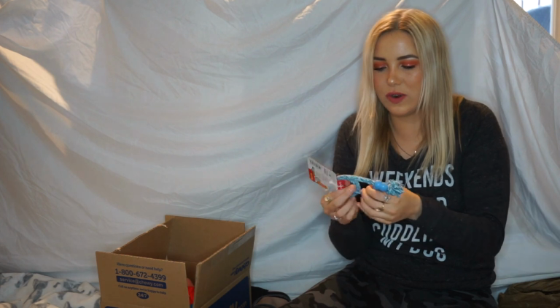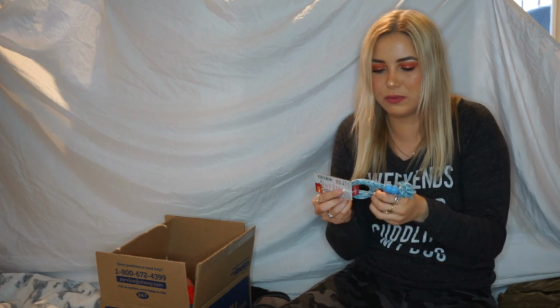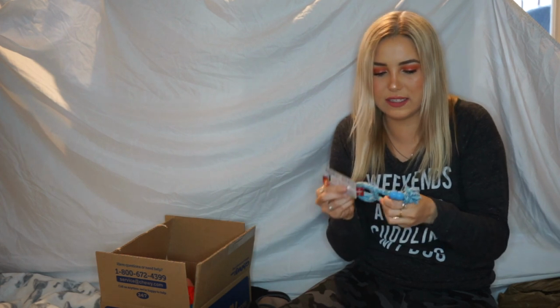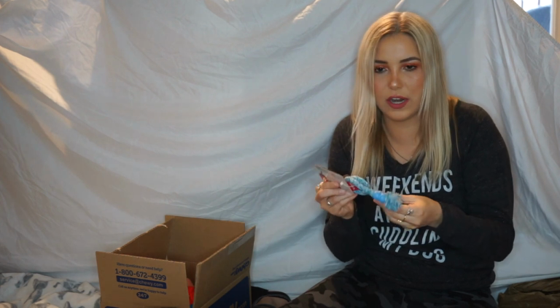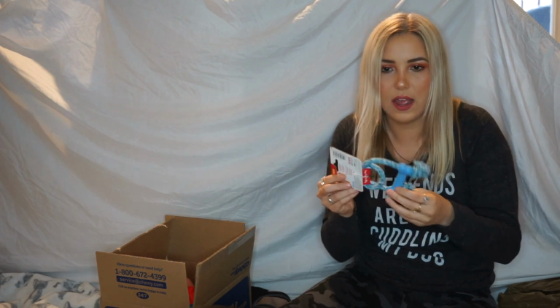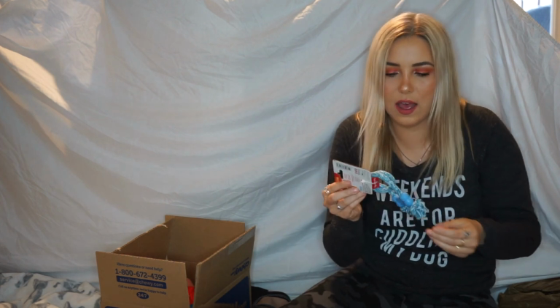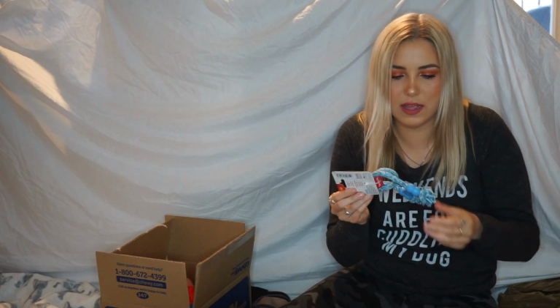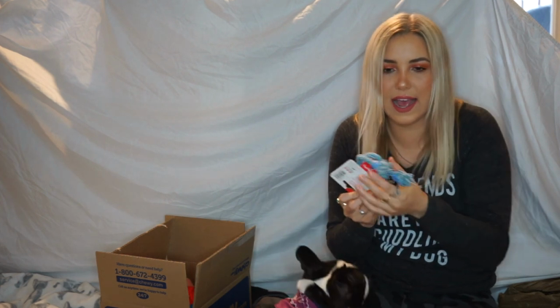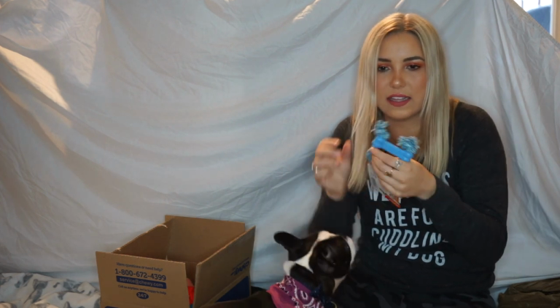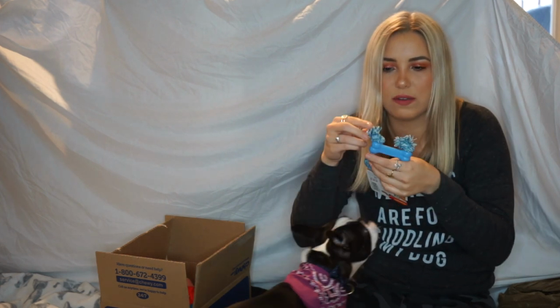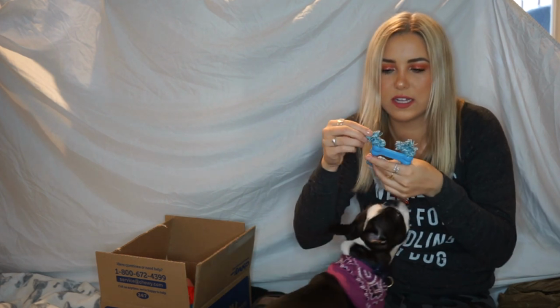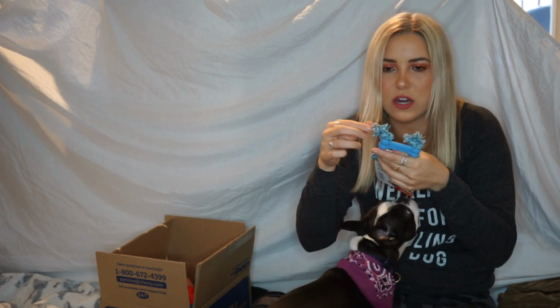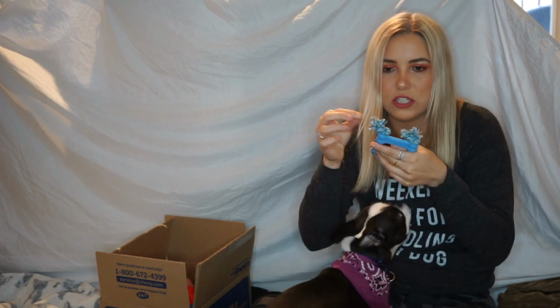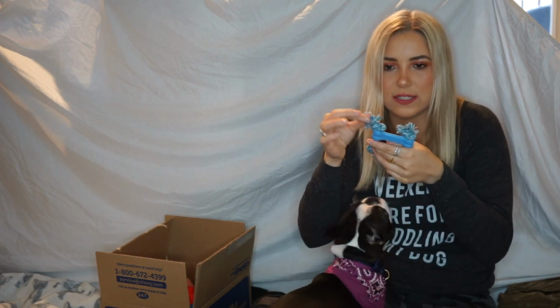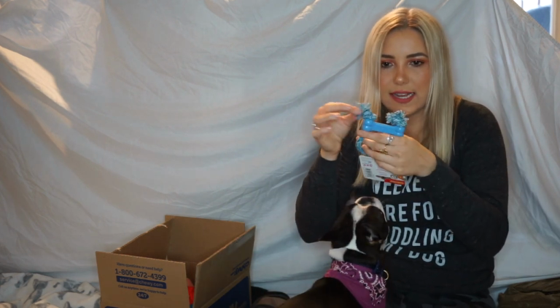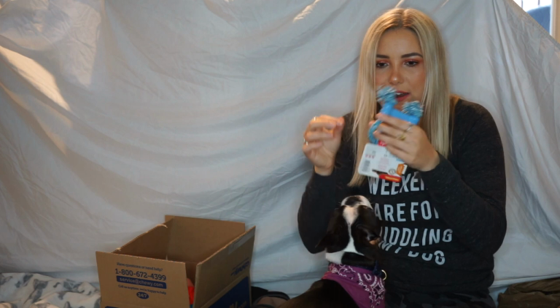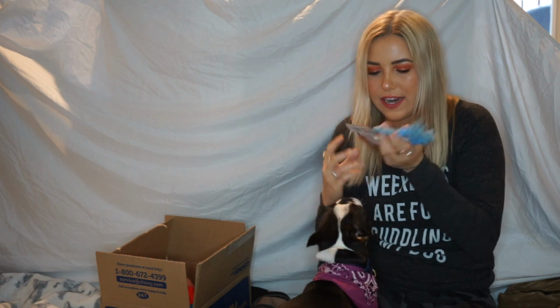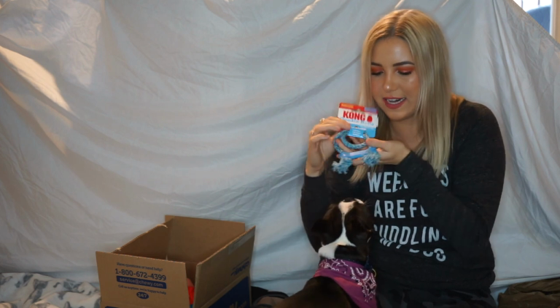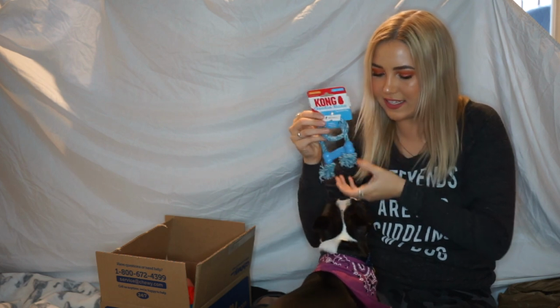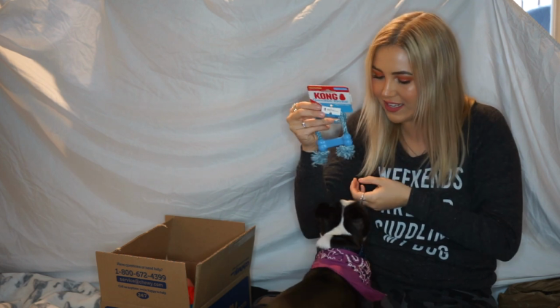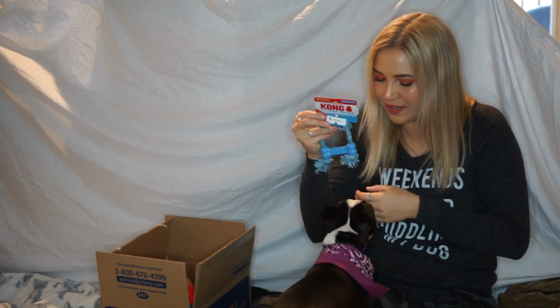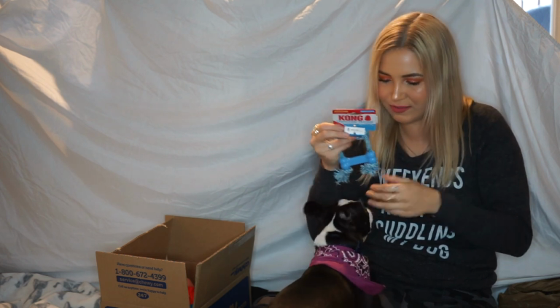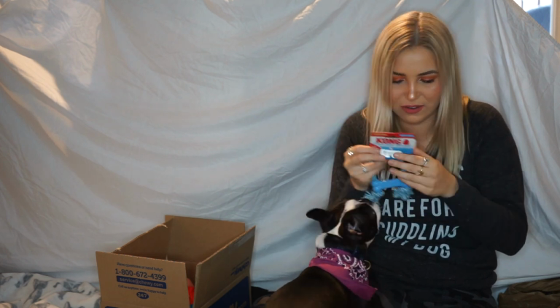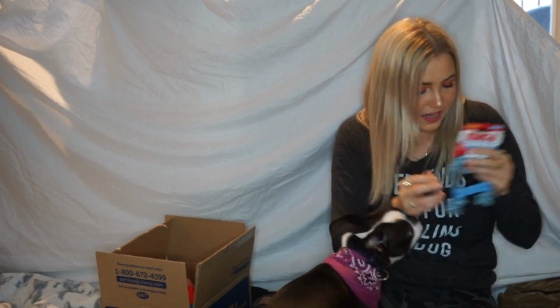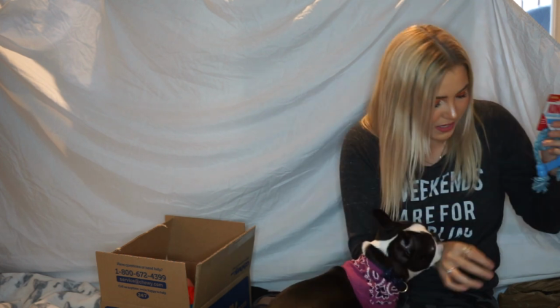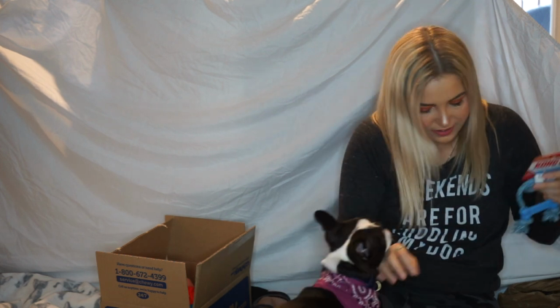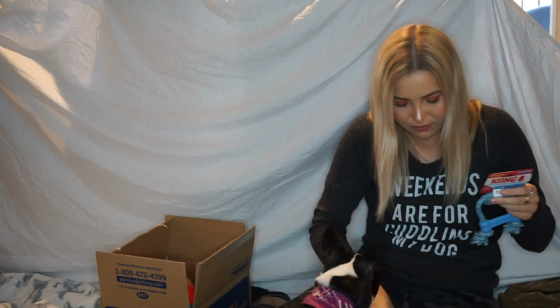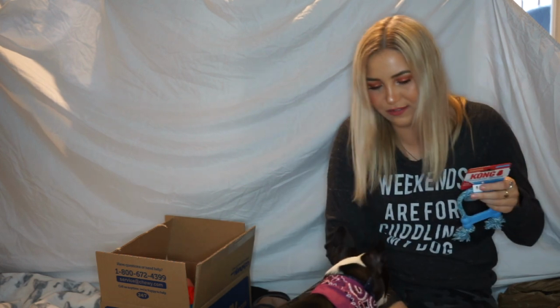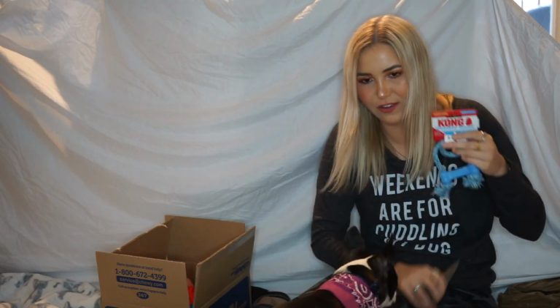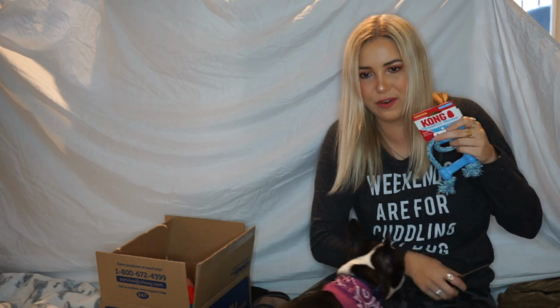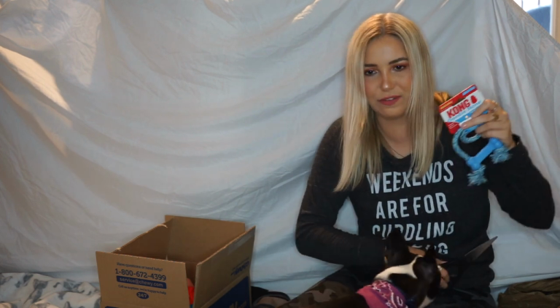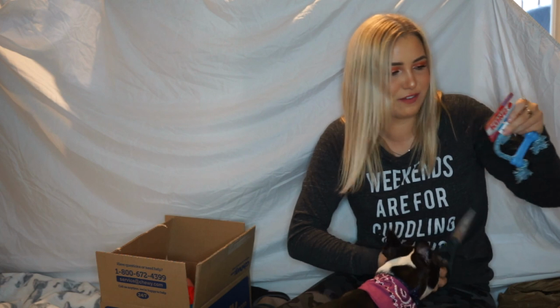Oh, this is another toy that's pretty similar — it has ruffles, and I know she's just going to tear and tear at these. Bloom, you're so excited! You're being very good for this video, coming over for every toy I get out.